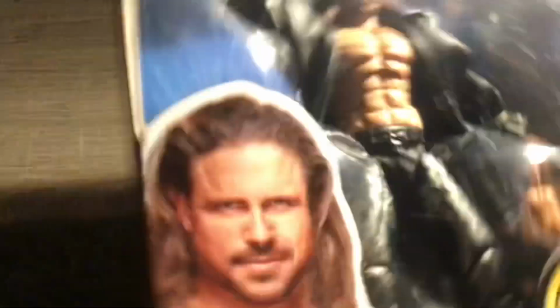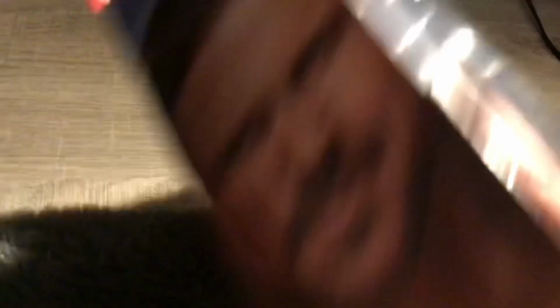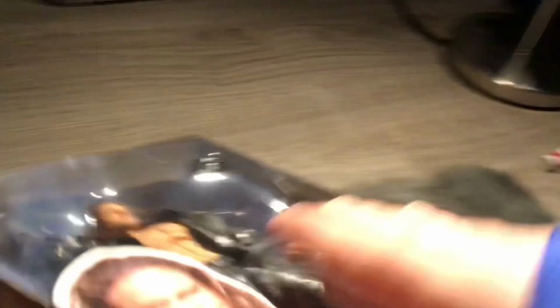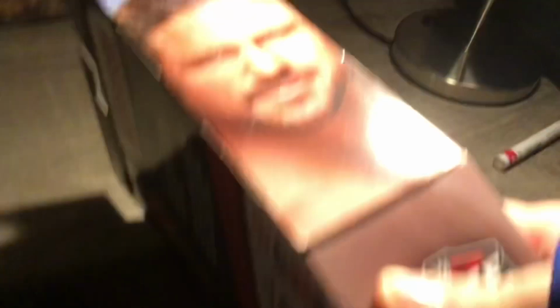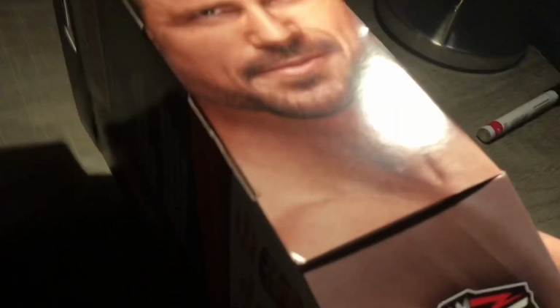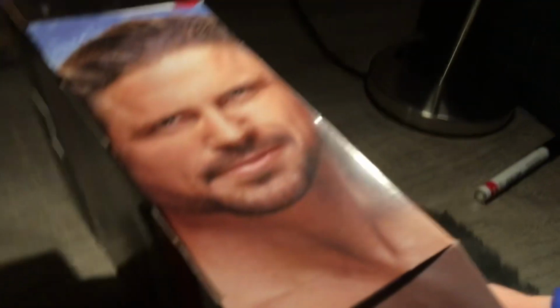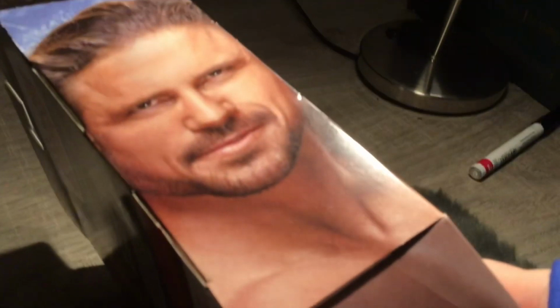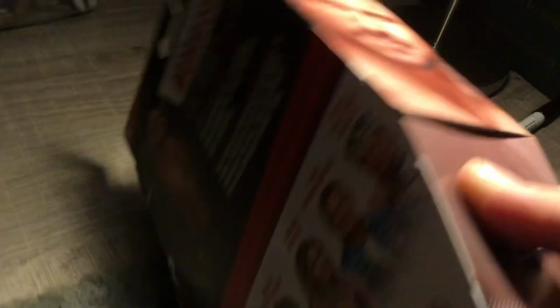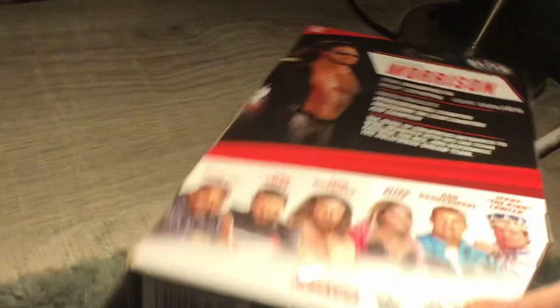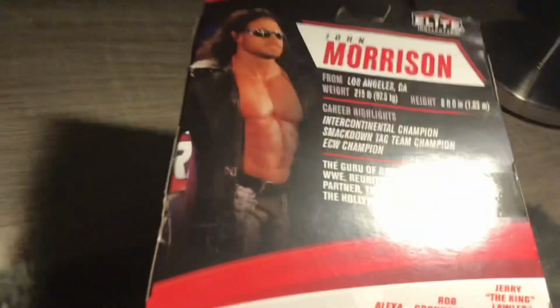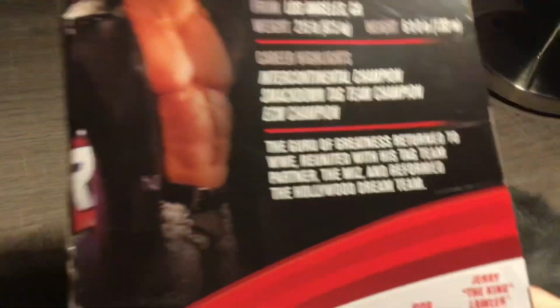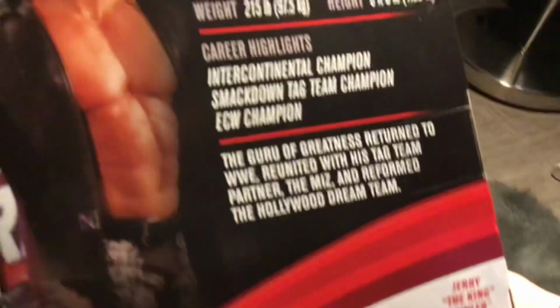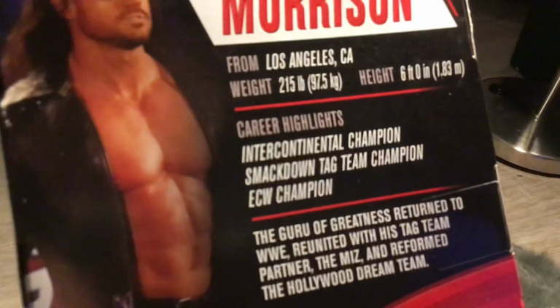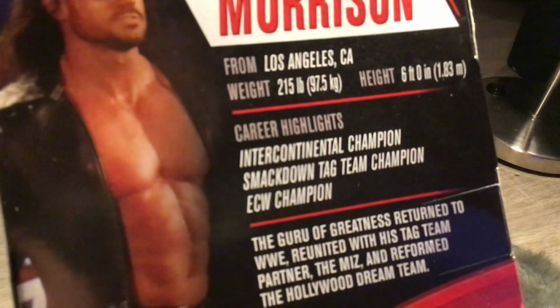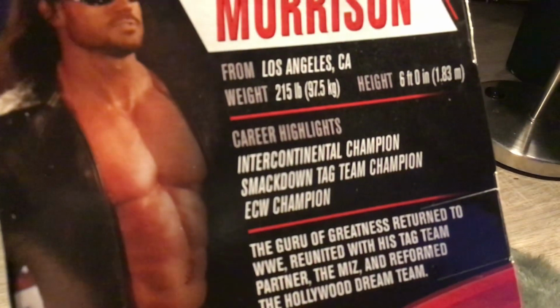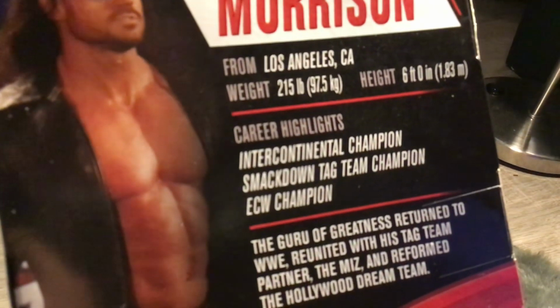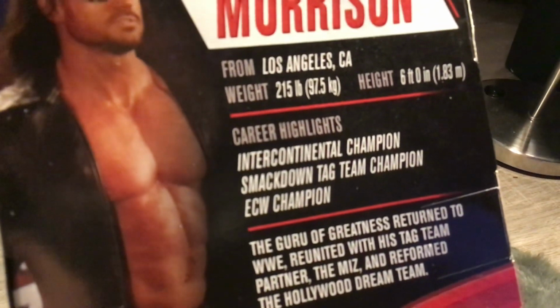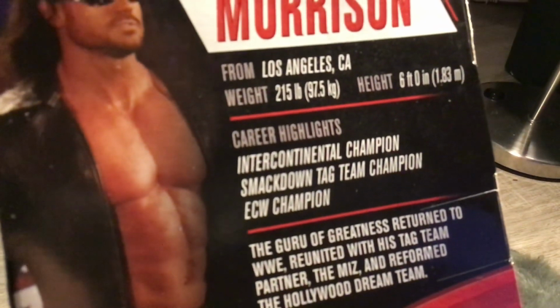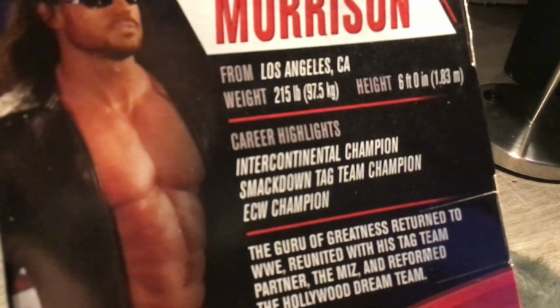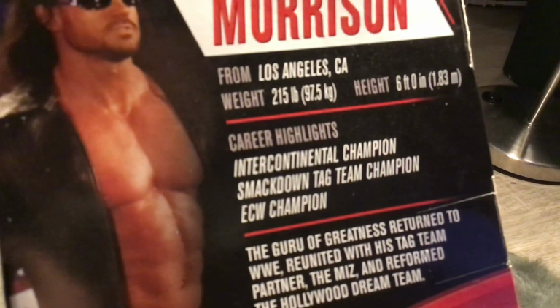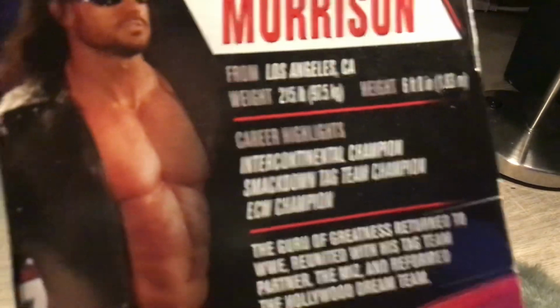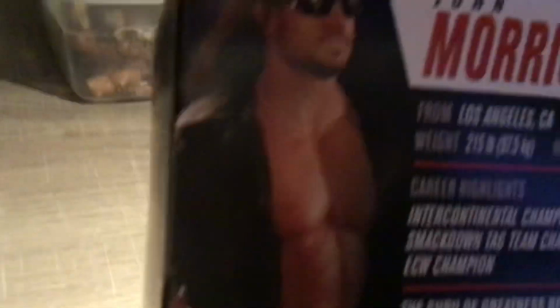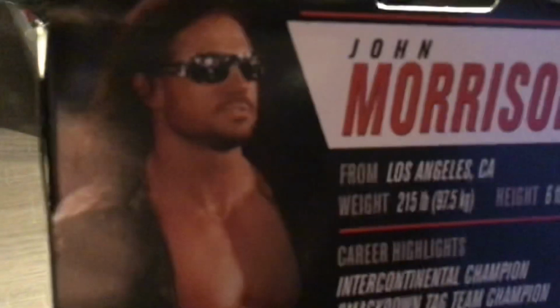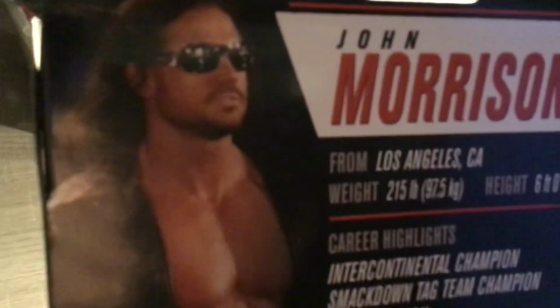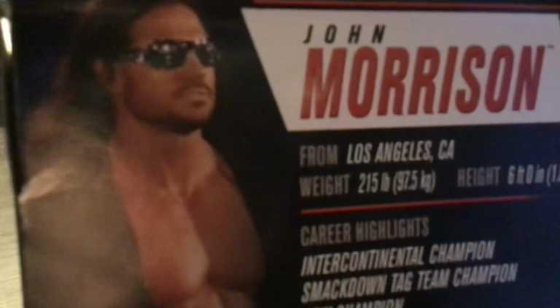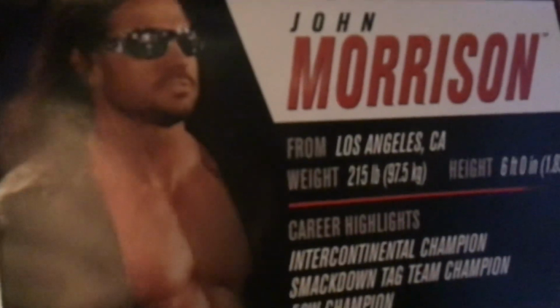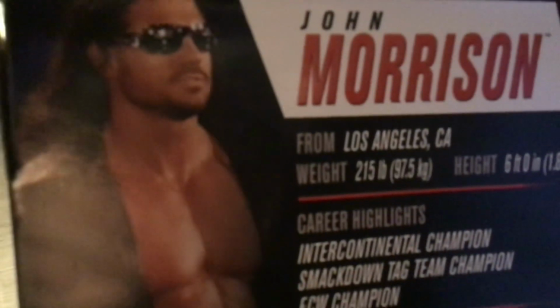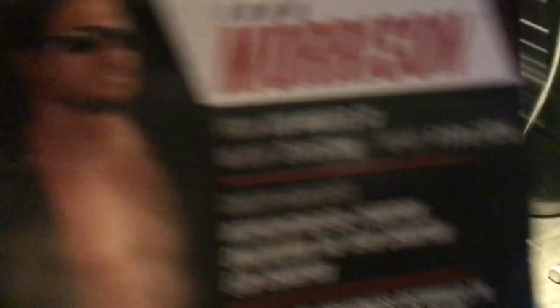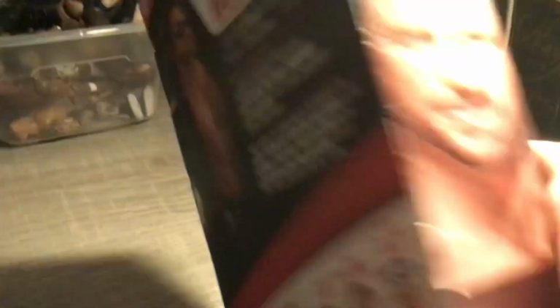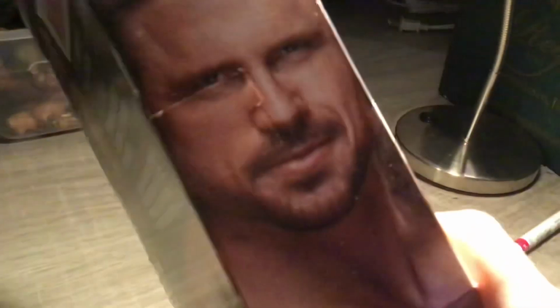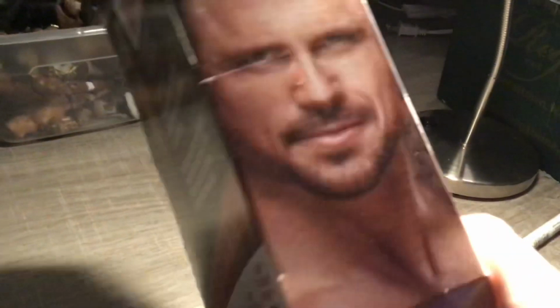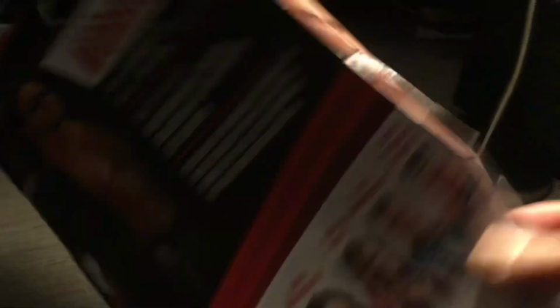If you're not subscribed to my second channel, it's Wendy TV Figs — check that channel, I'll have a link in the description below. It's a really cool figure. On the box it says John Morrison.